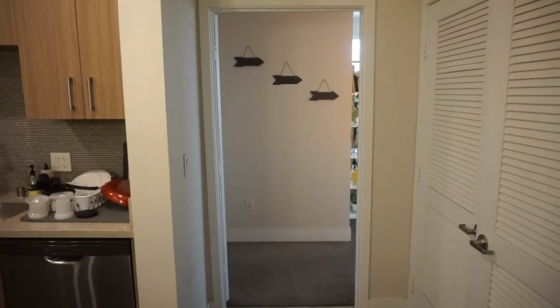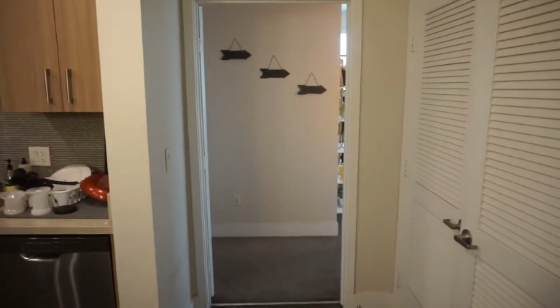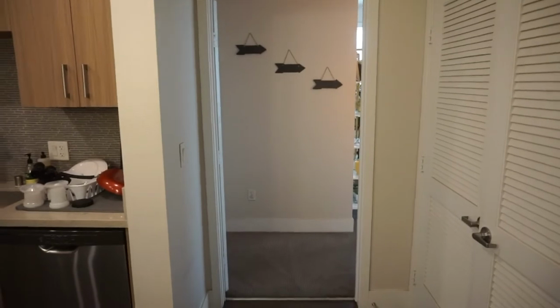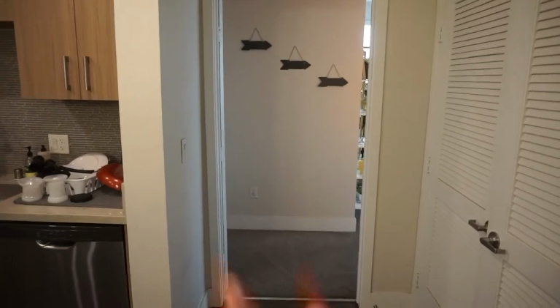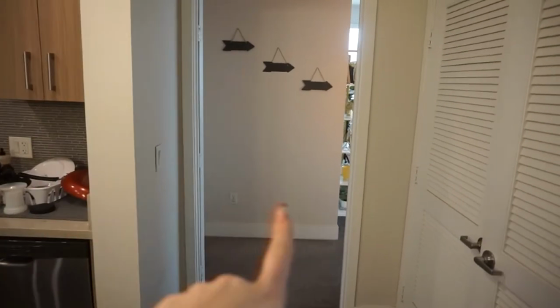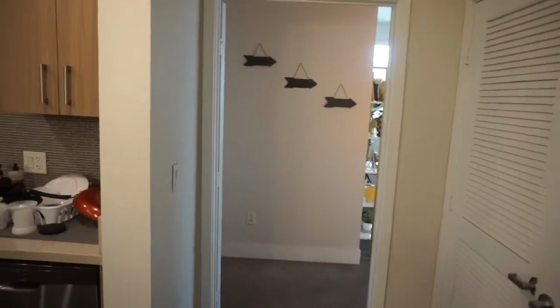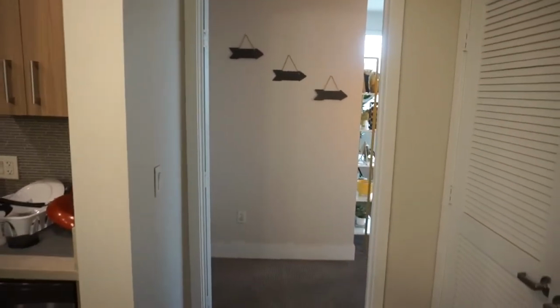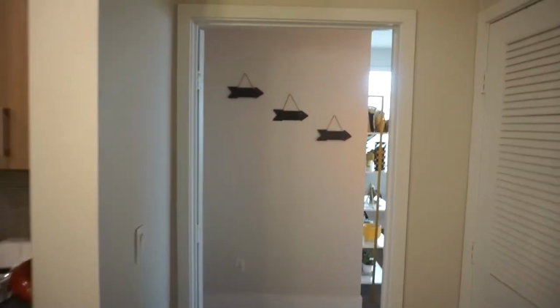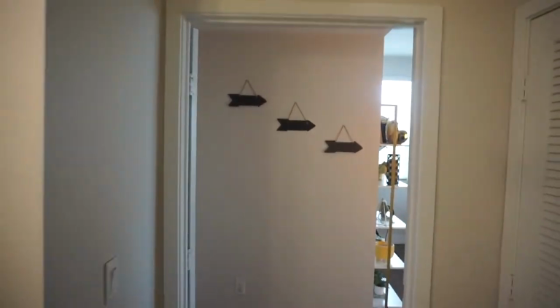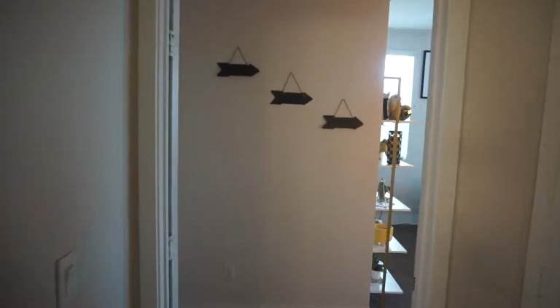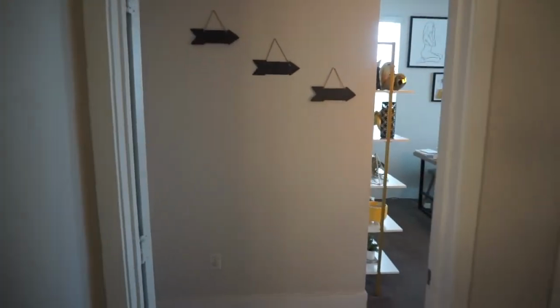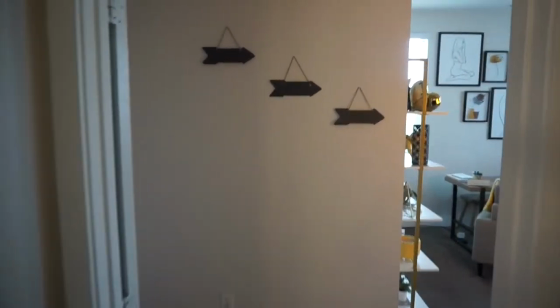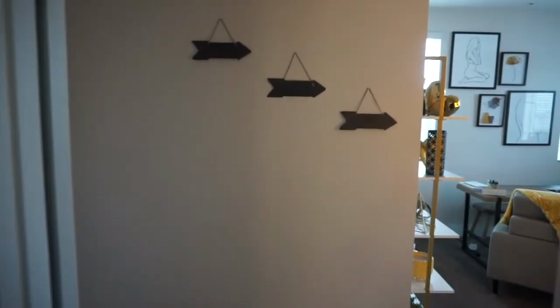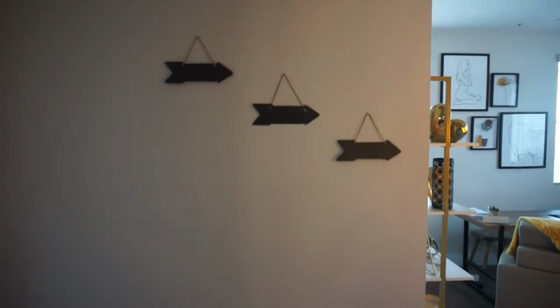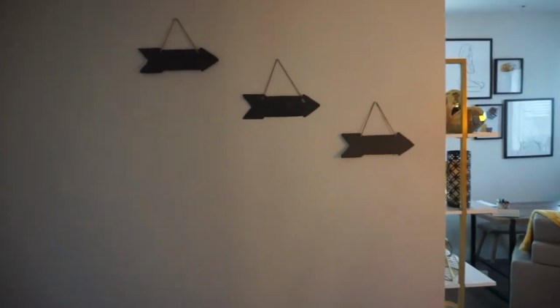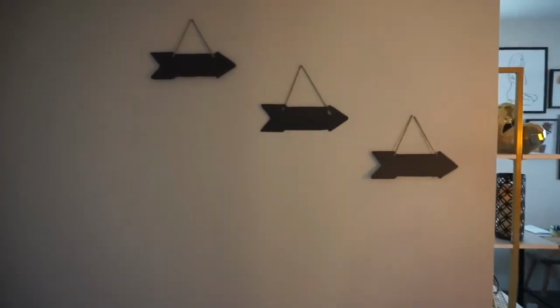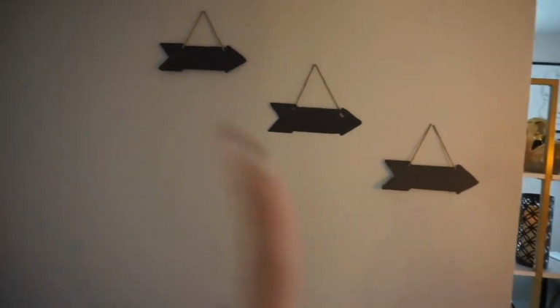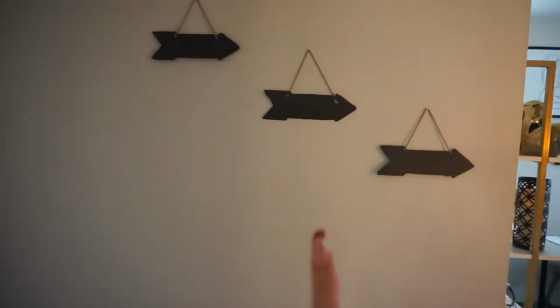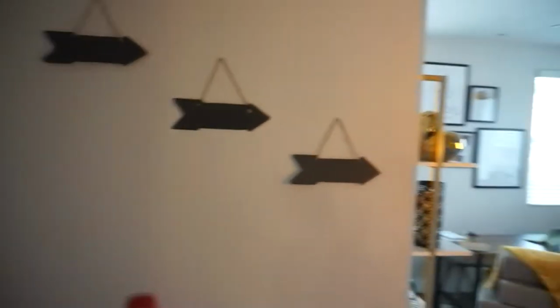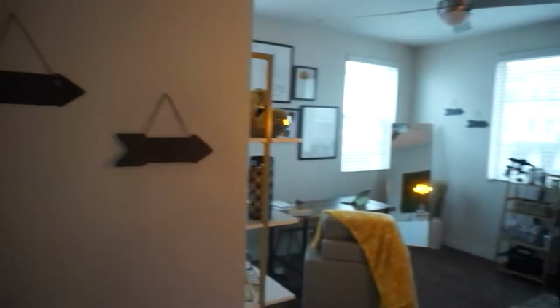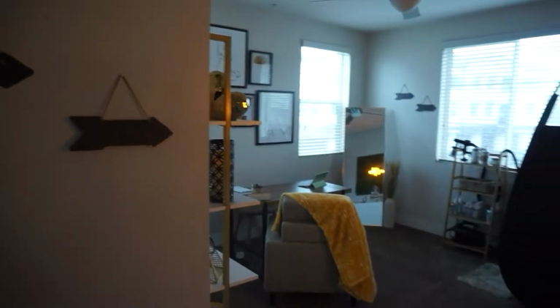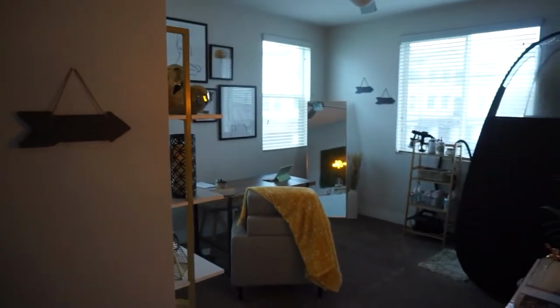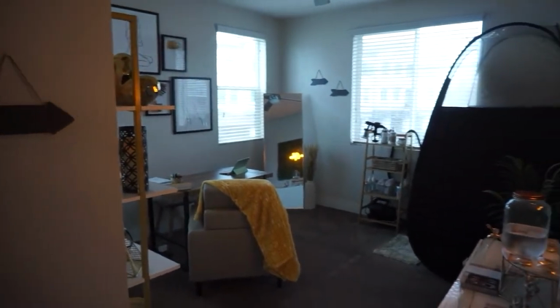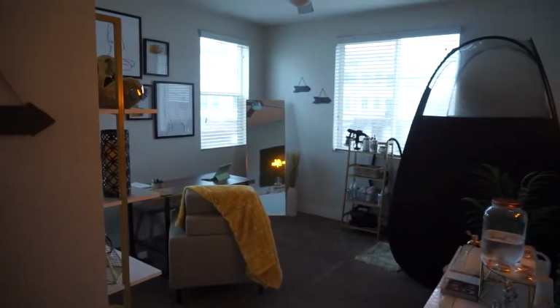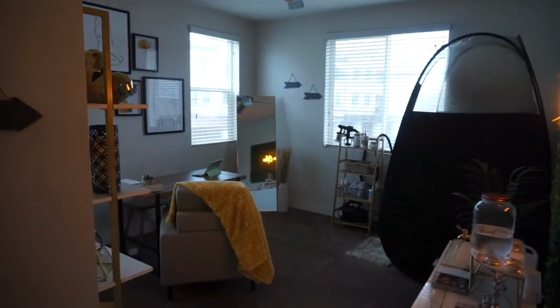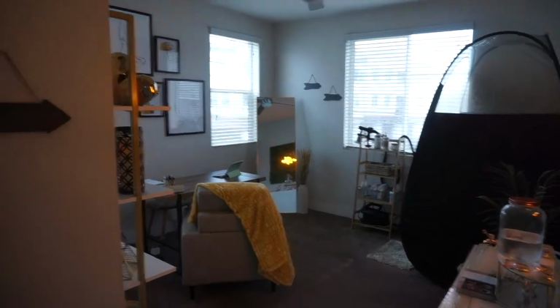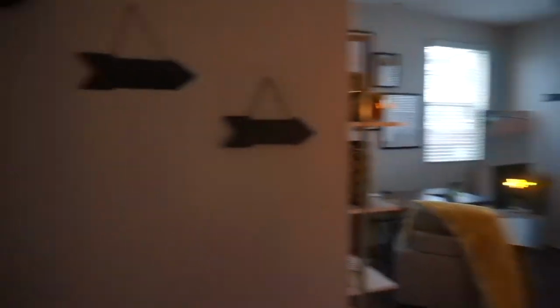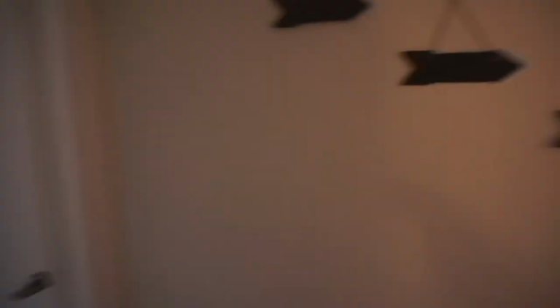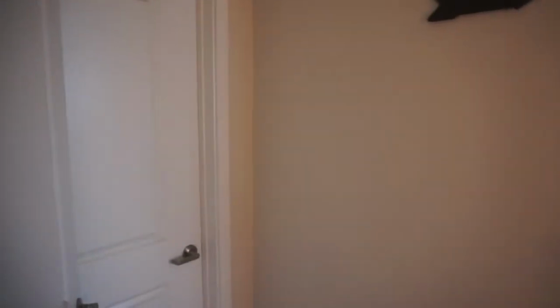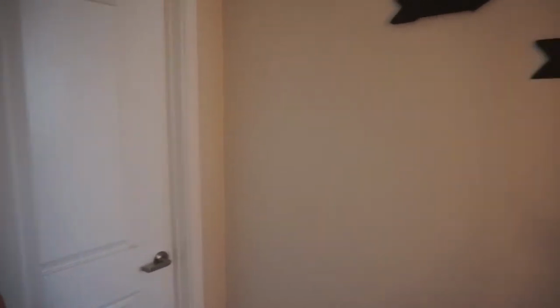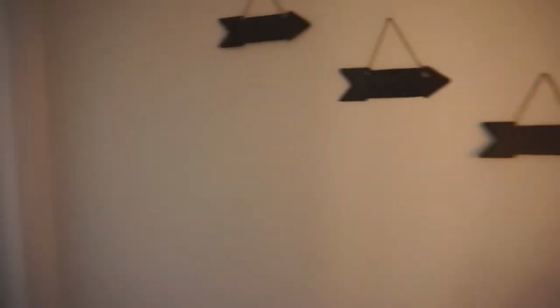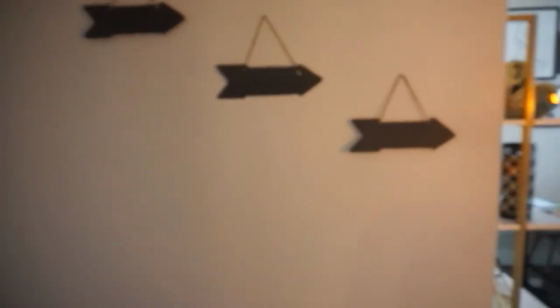Let's head into the studio. As I said, it is off of the kitchen and it is actually the master bedroom of the entire apartment. When you first come in, you'll see the arrows pointing to the right, which is of course the direction of the studio. To the left right here is just the bathroom.